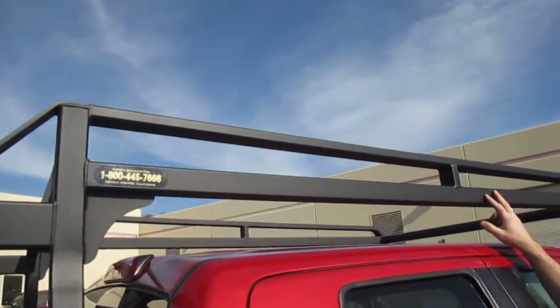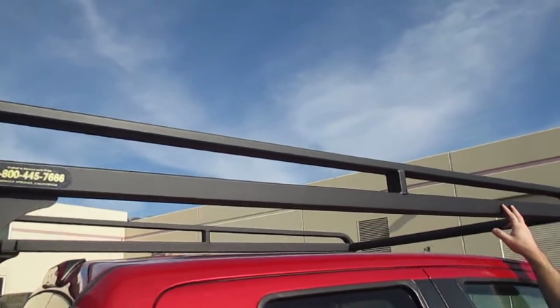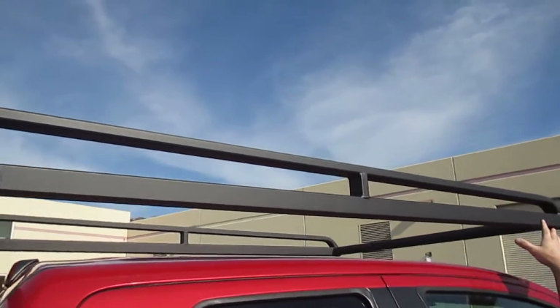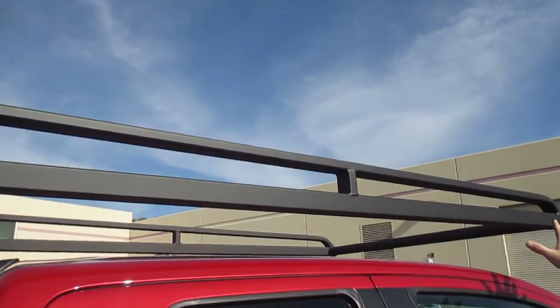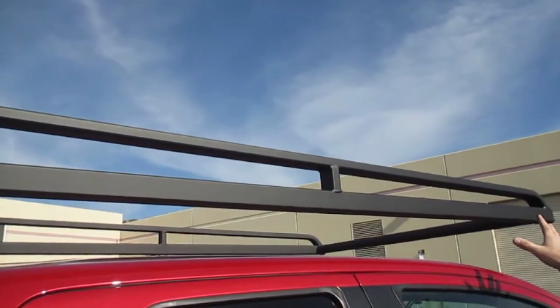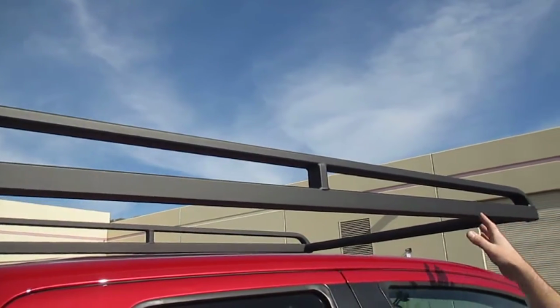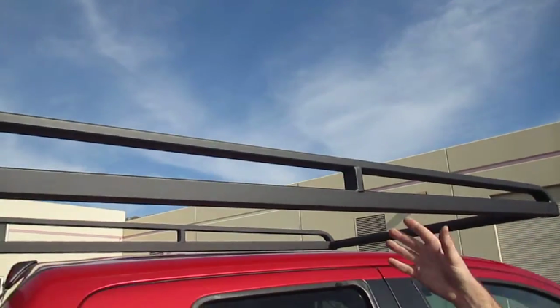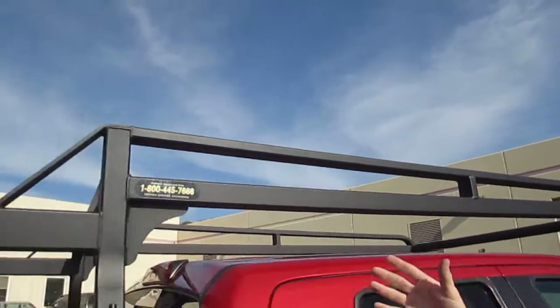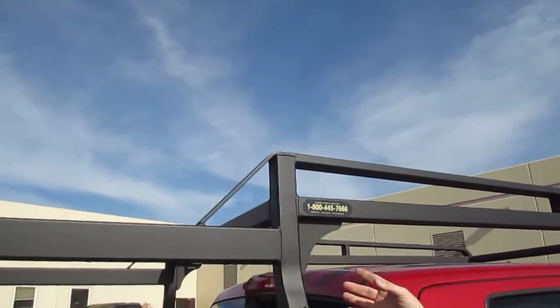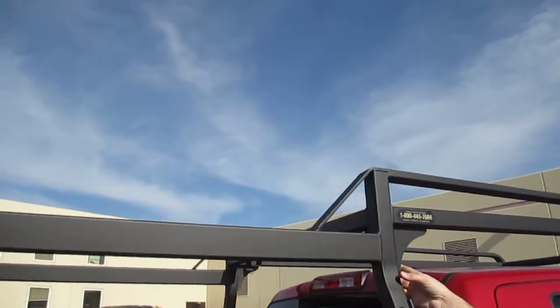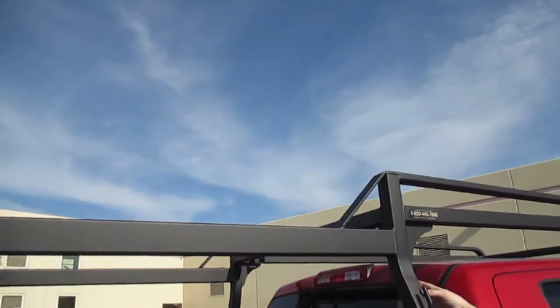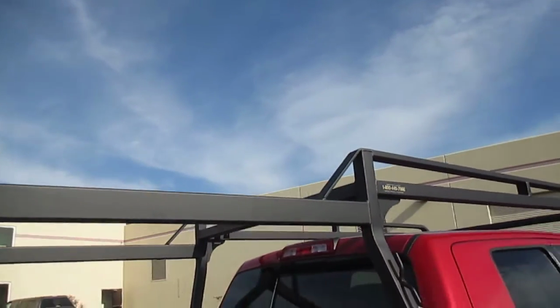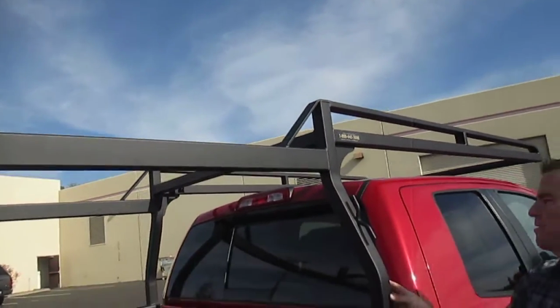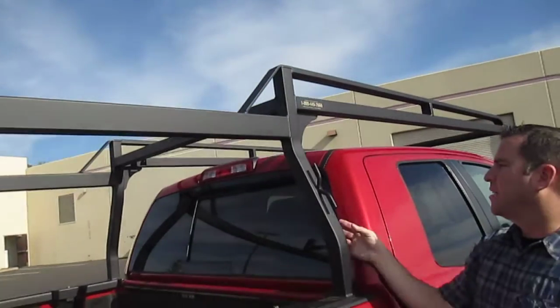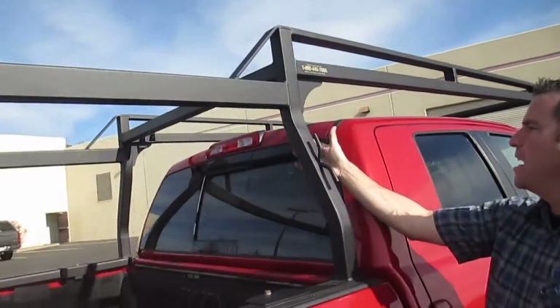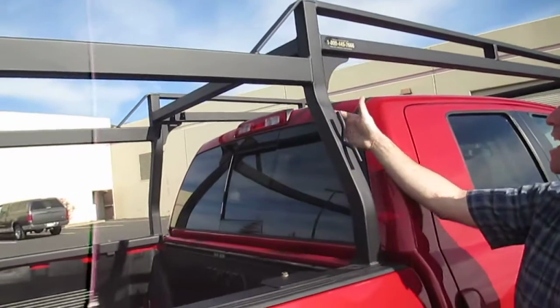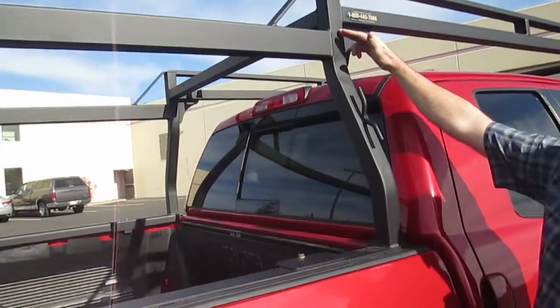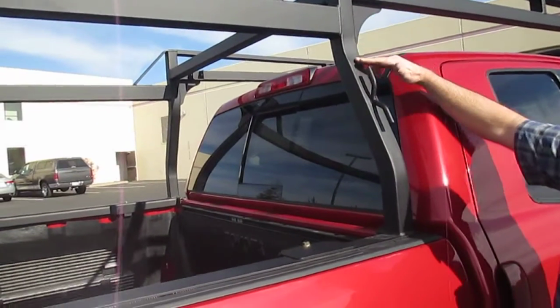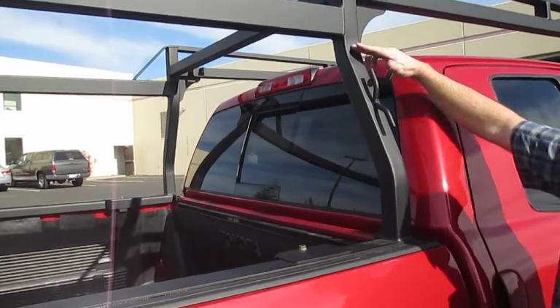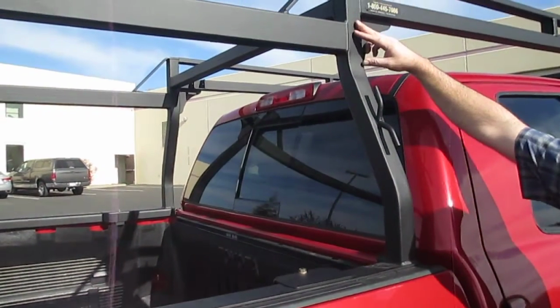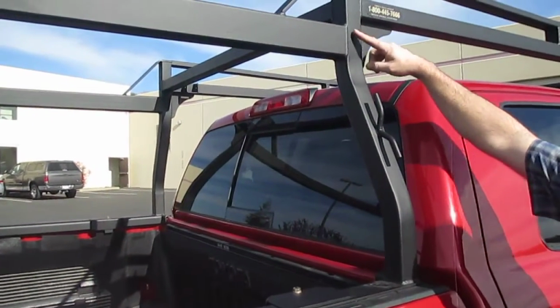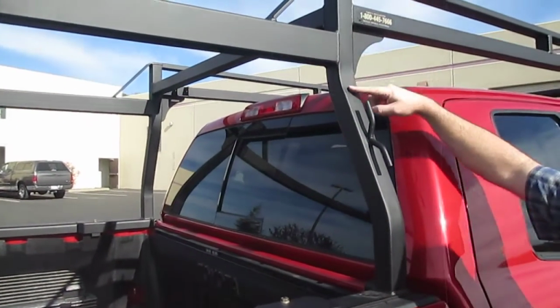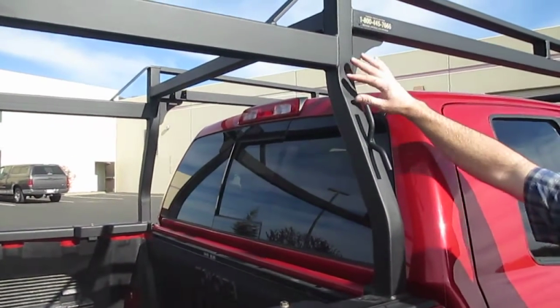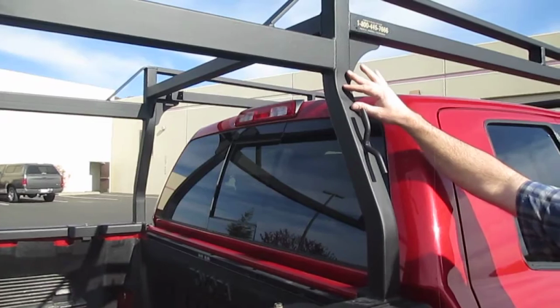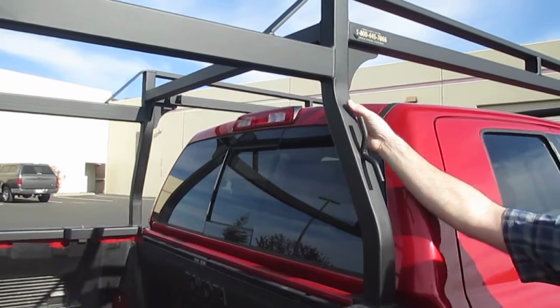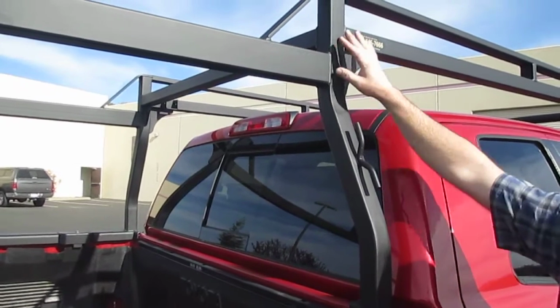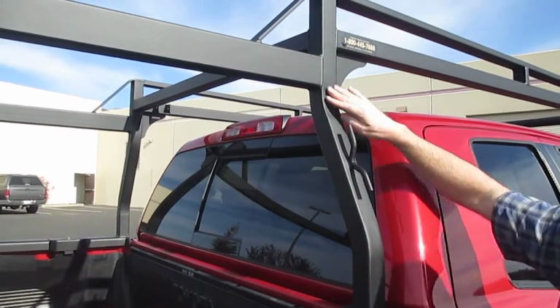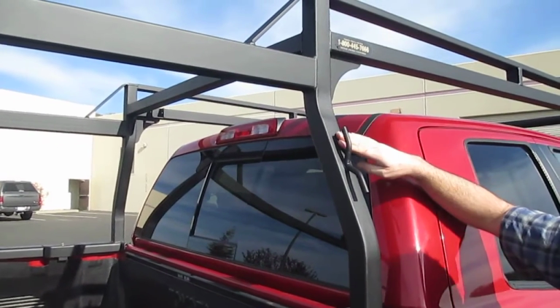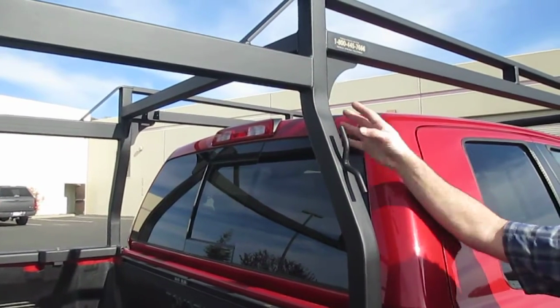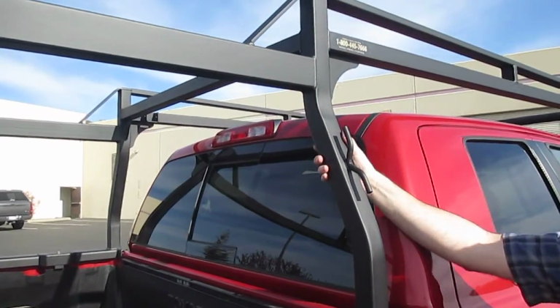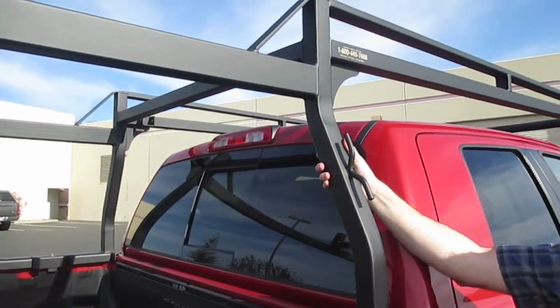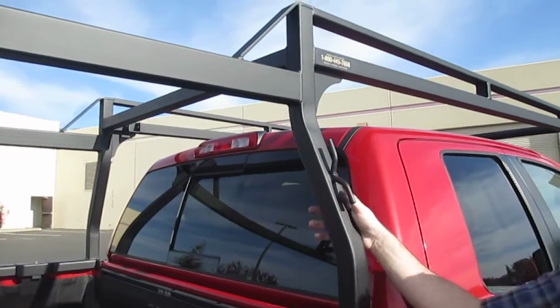That's going to span out over the cab. You're going to find the same material in the legs — that's a 2x2 leg. We have a mandrel bender that bends this leg so you're not going to get the big crease or dimple right here. It makes for a nice smooth line. Real good quality construction.